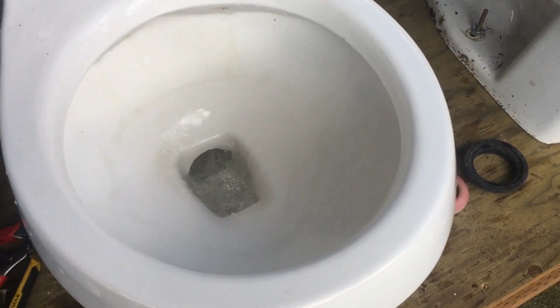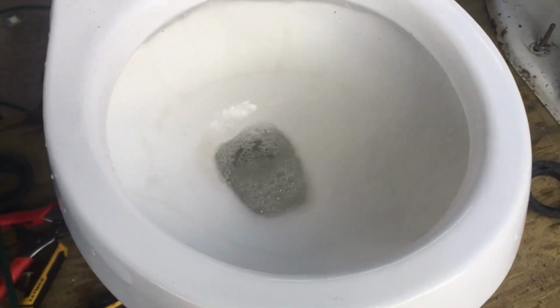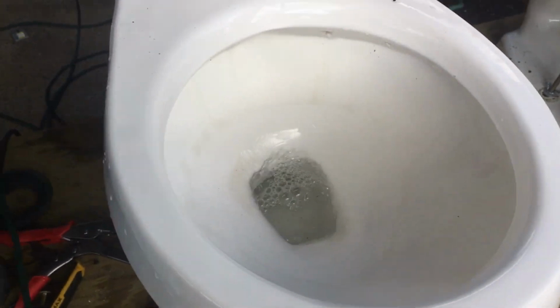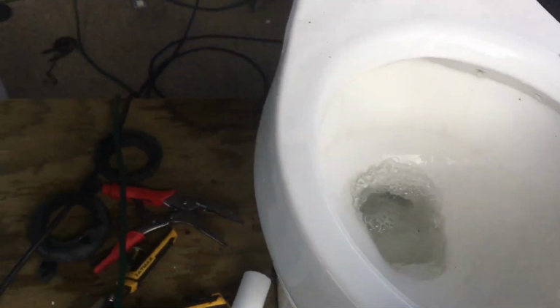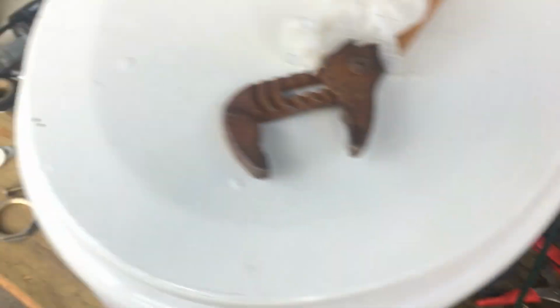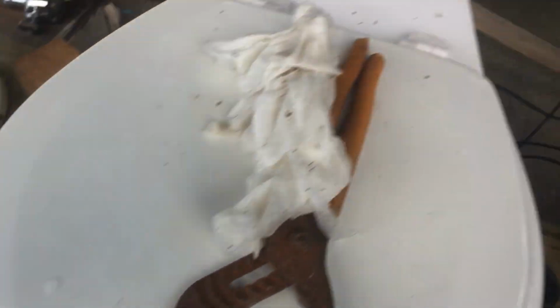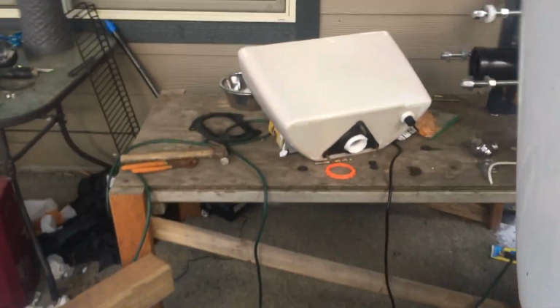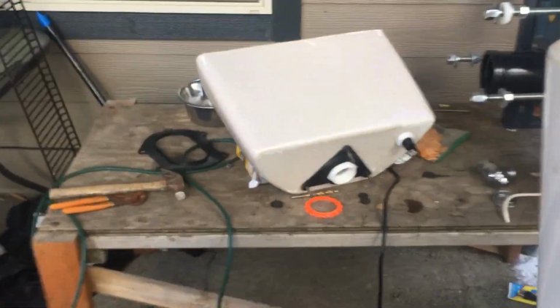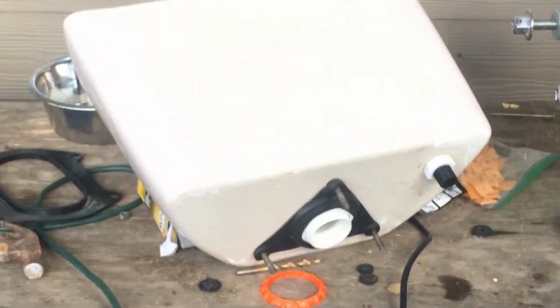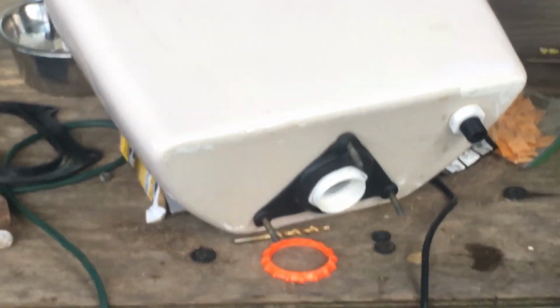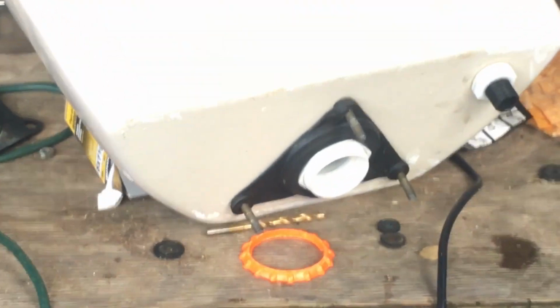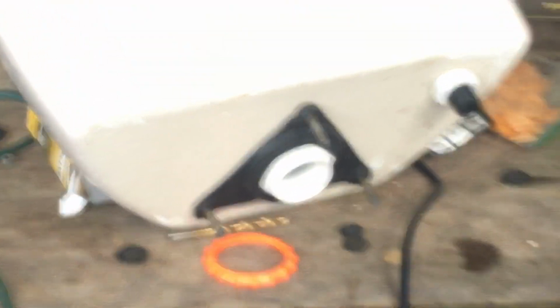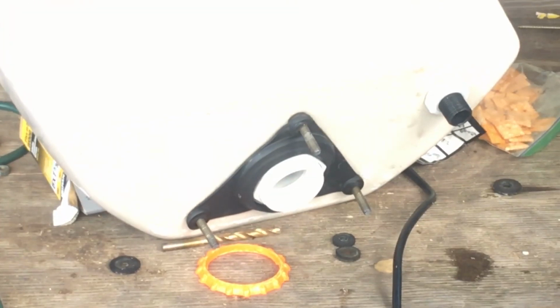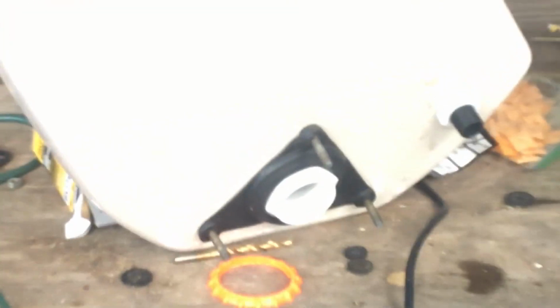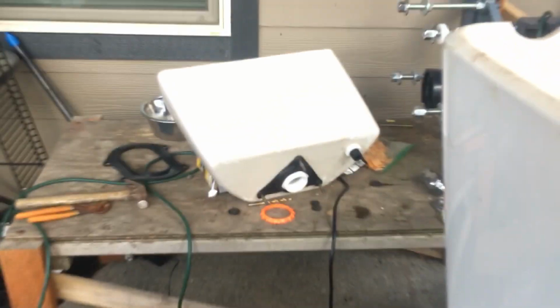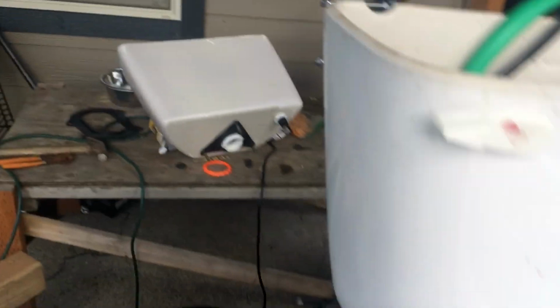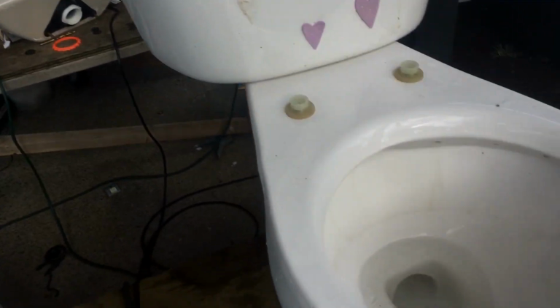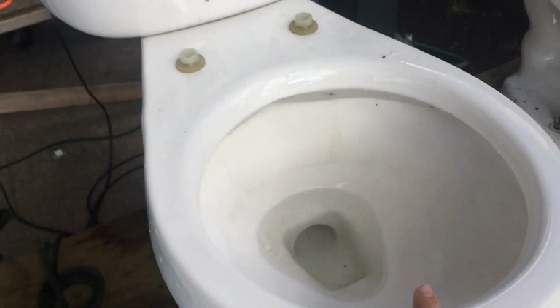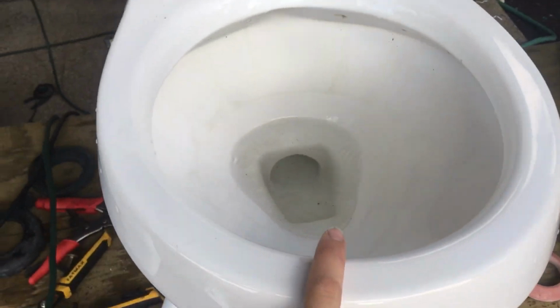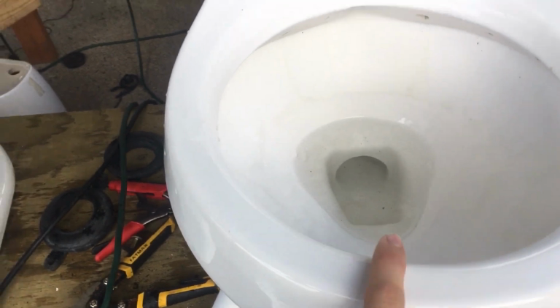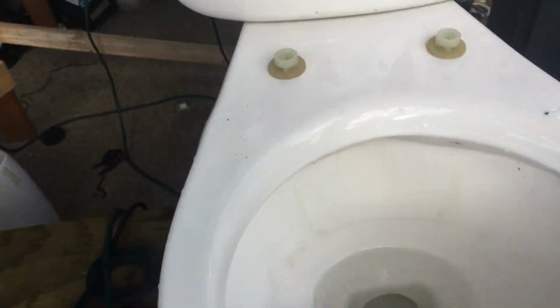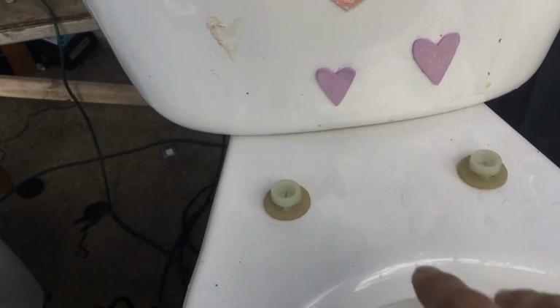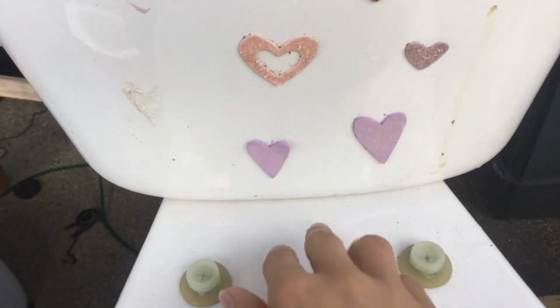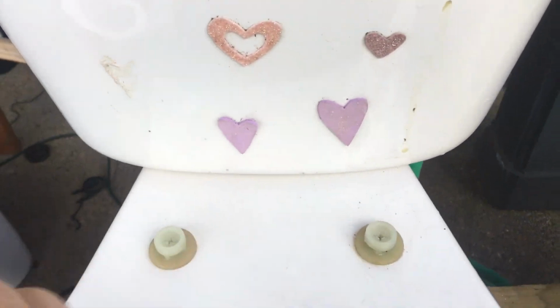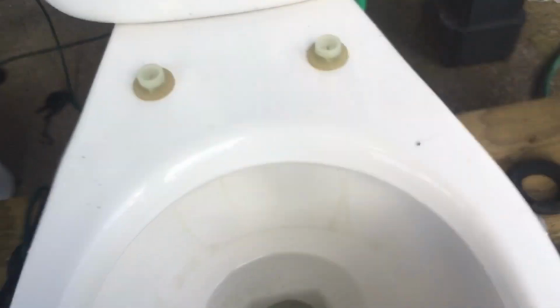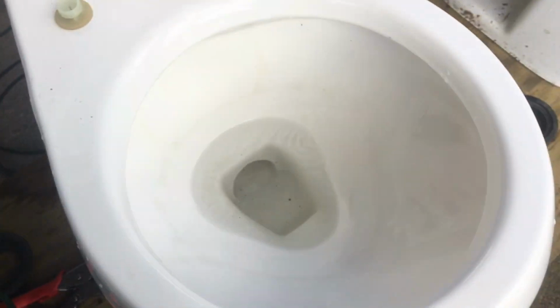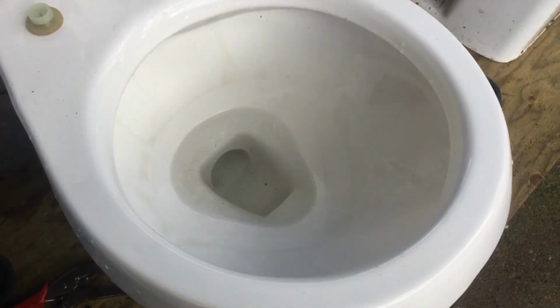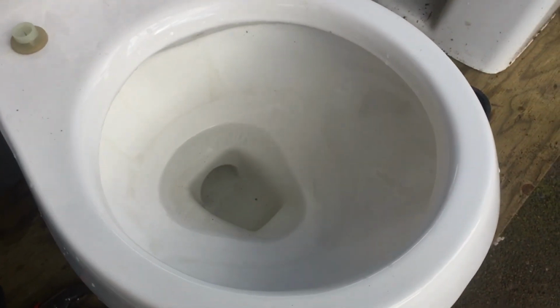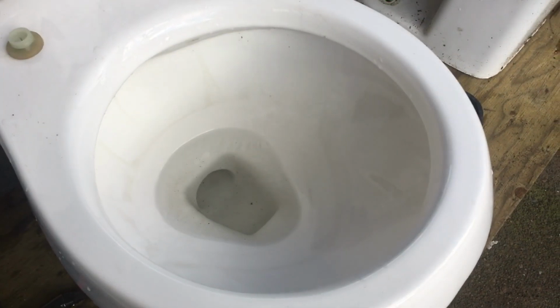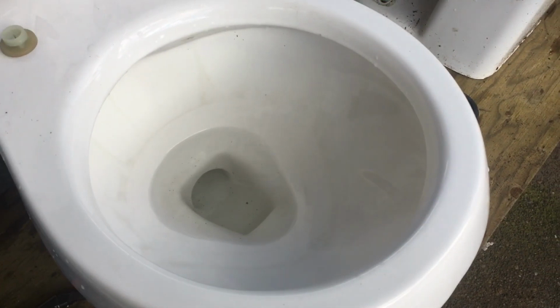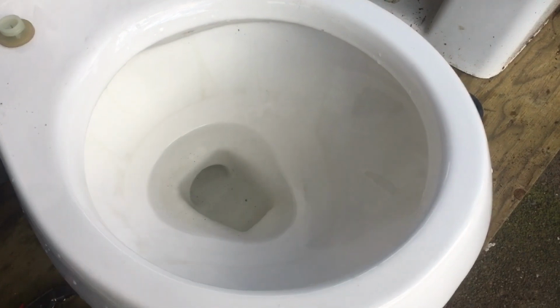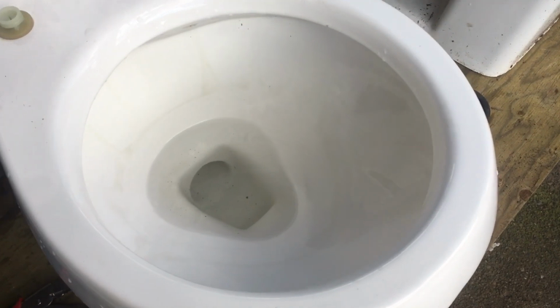Something you guys have been requesting is for me to put a Kohler-Wellworth tank on the Mansfield Alto, but the thing is the bolt pattern you see there won't fit onto here — it's too big. The three-bolt pattern for the Alto is smaller; the bolt holes are closer together, so it wouldn't really work.